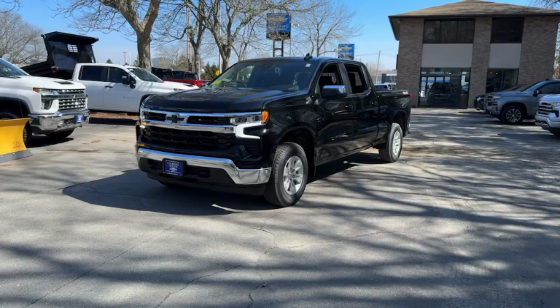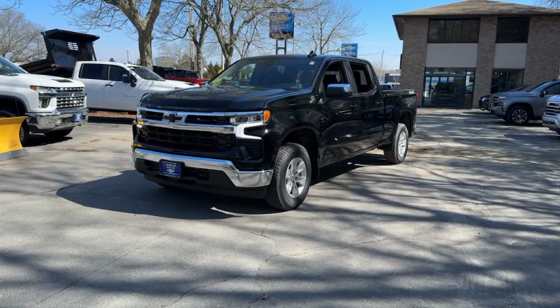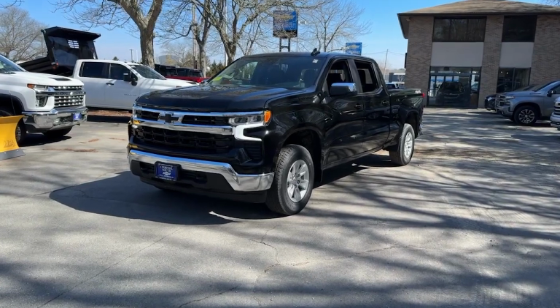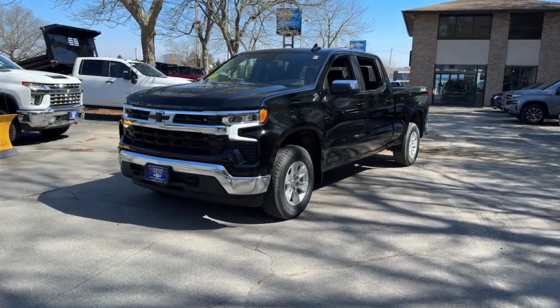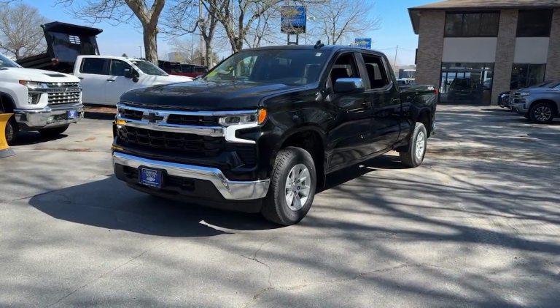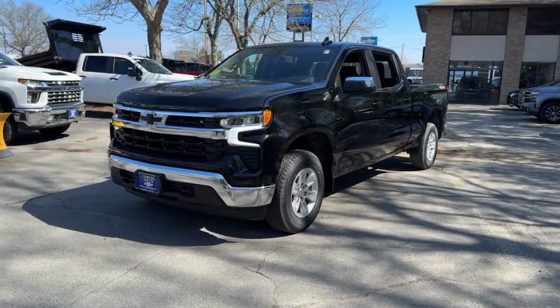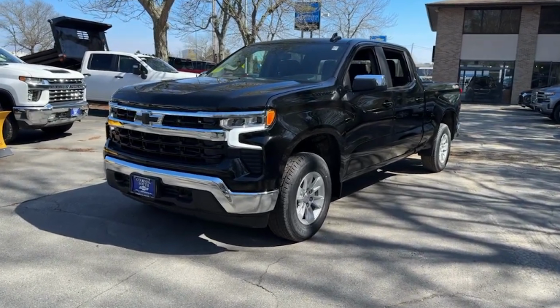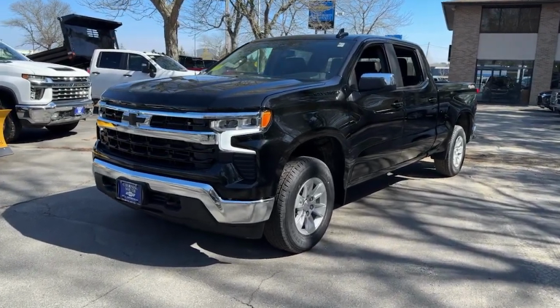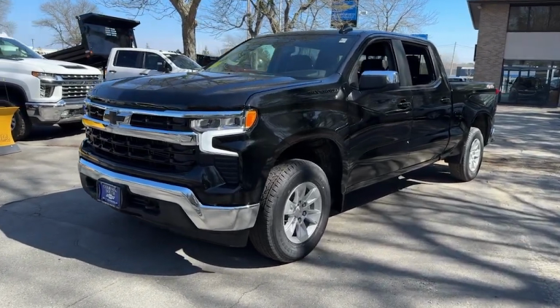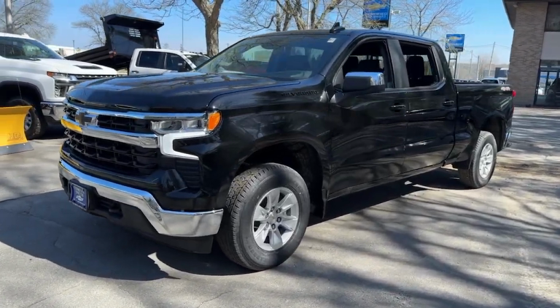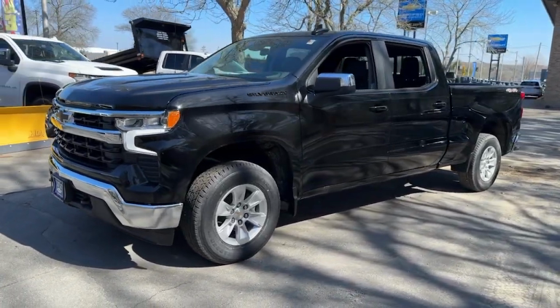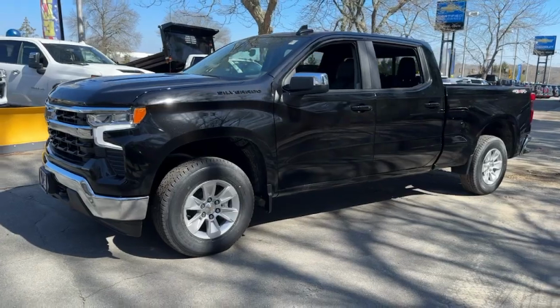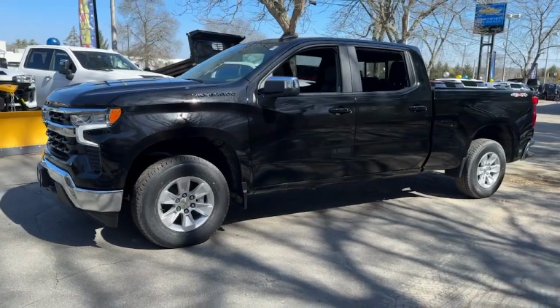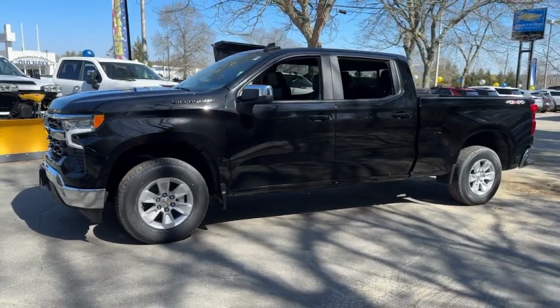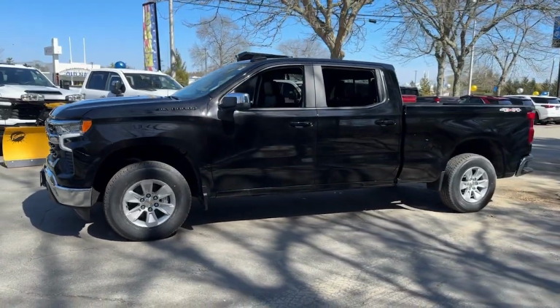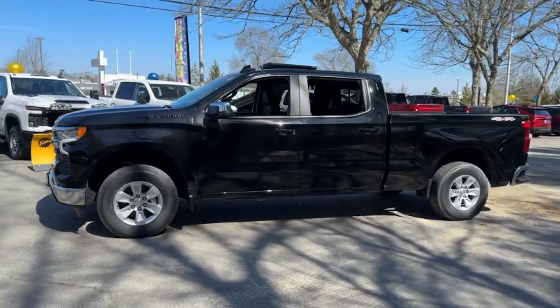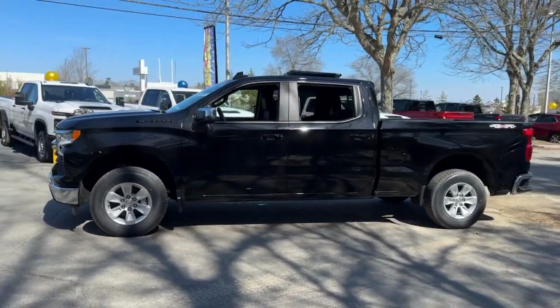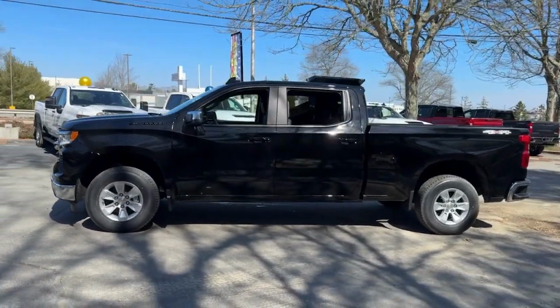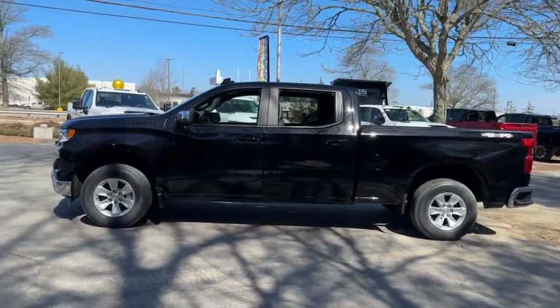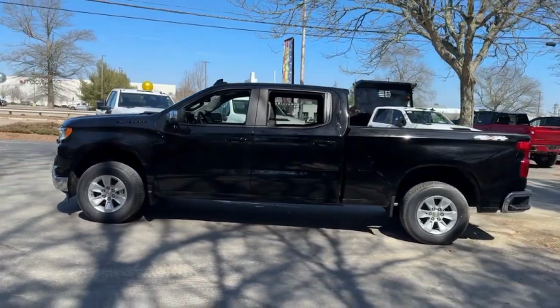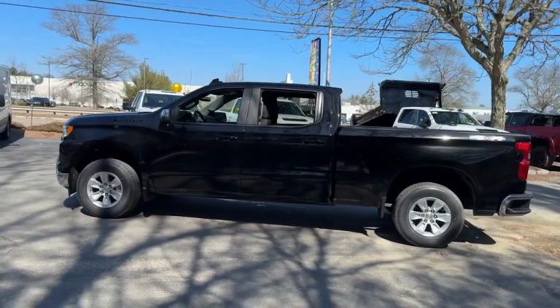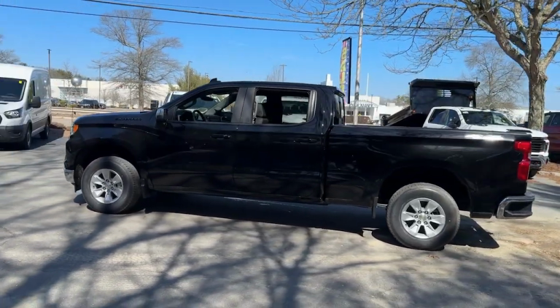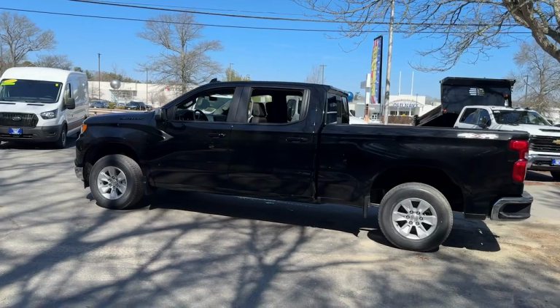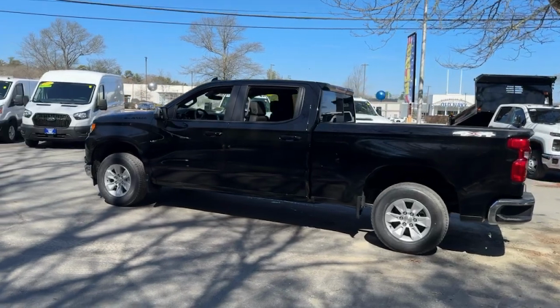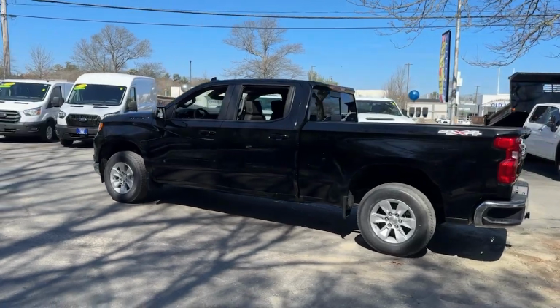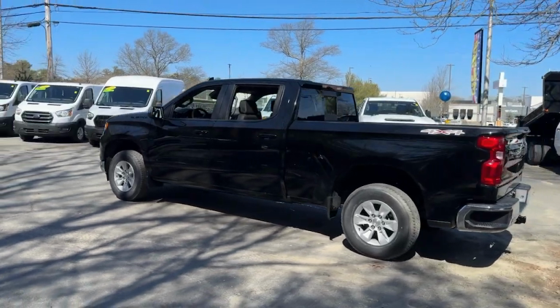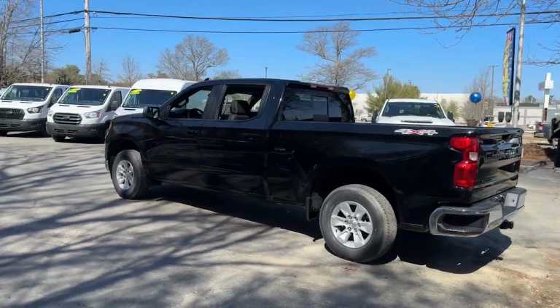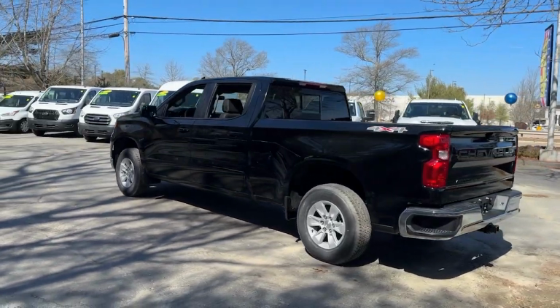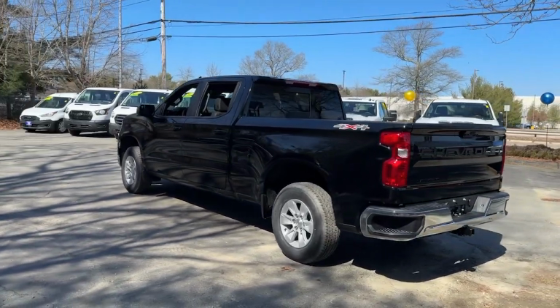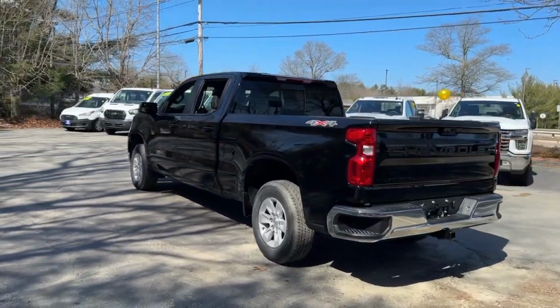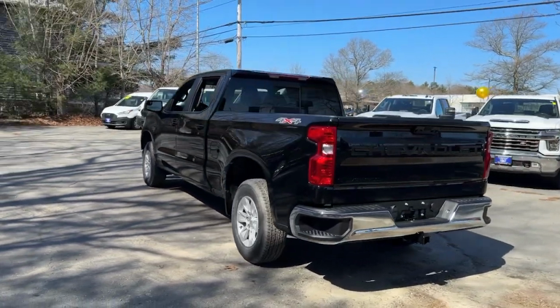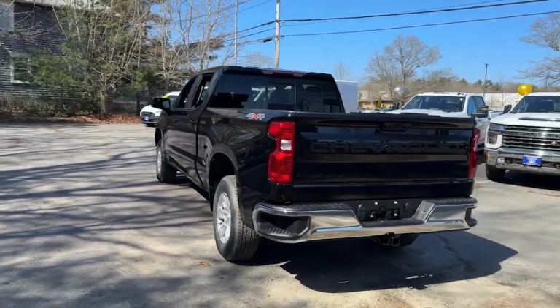Introducing the 2024 Chevrolet Silverado 1500. The smooth-riding Silverado 1500 delivers rugged strength, a quiet and spacious cabin, agile handling, and technology that keeps you connected.